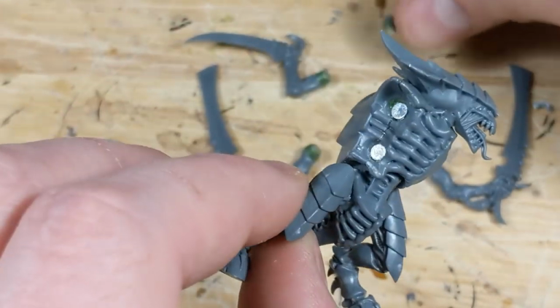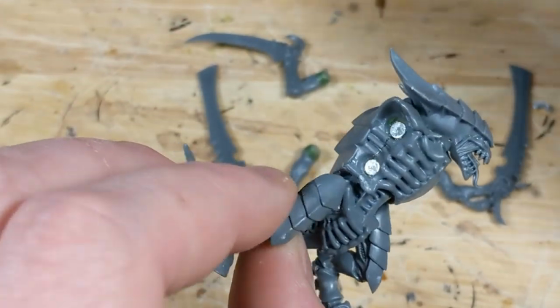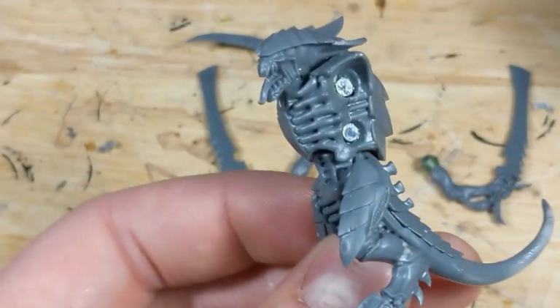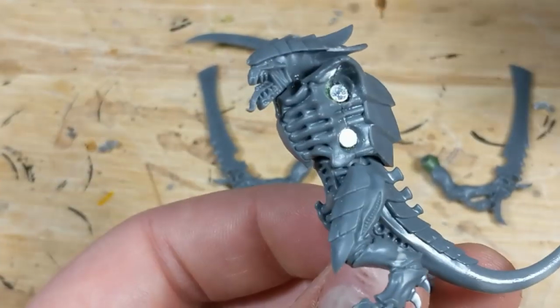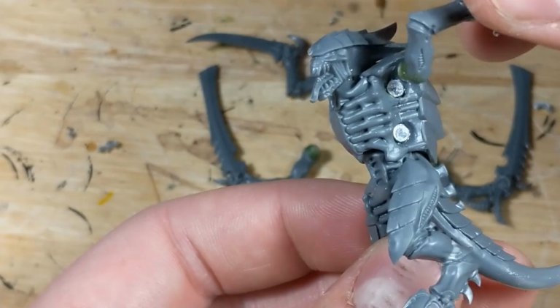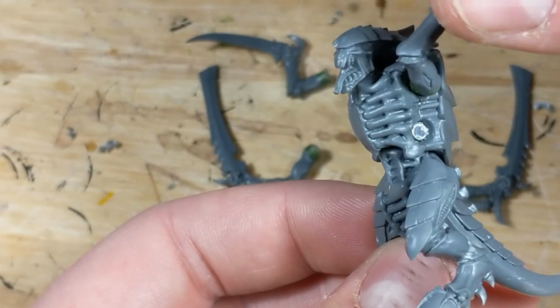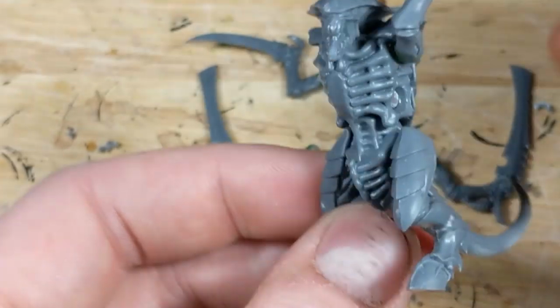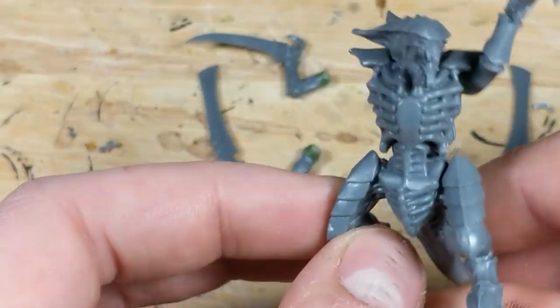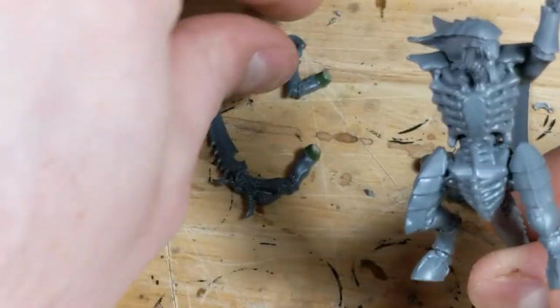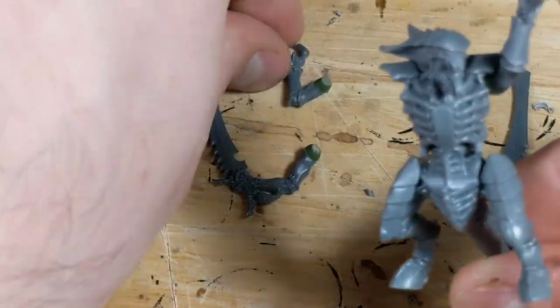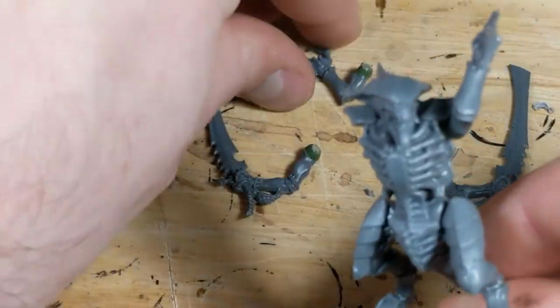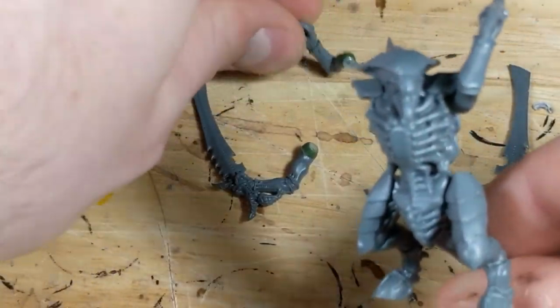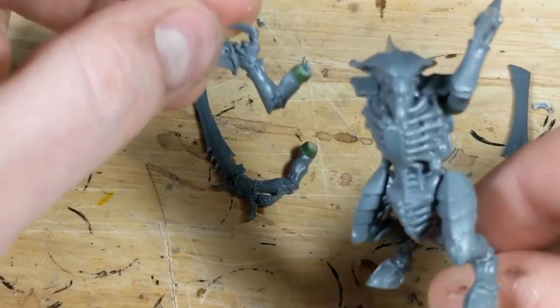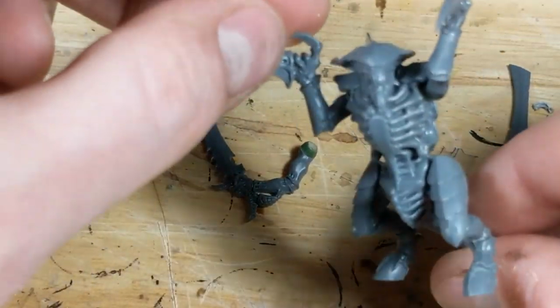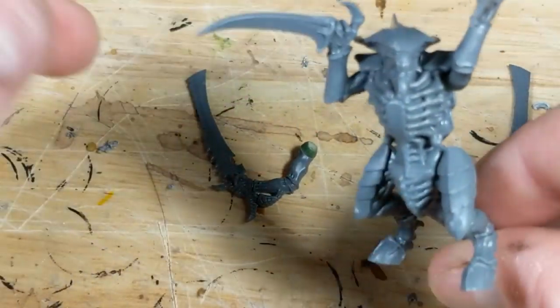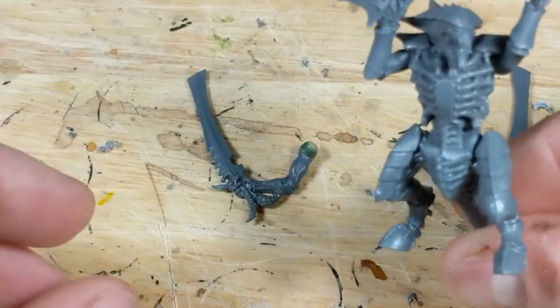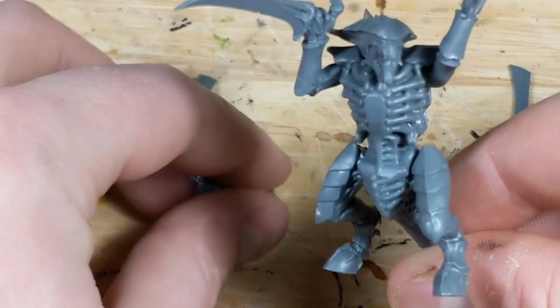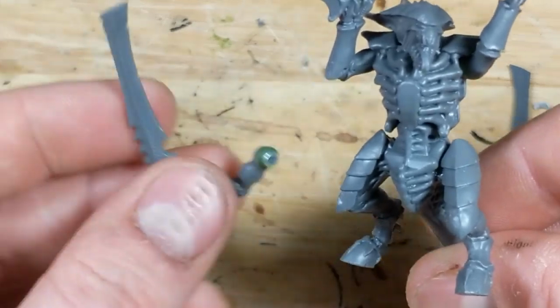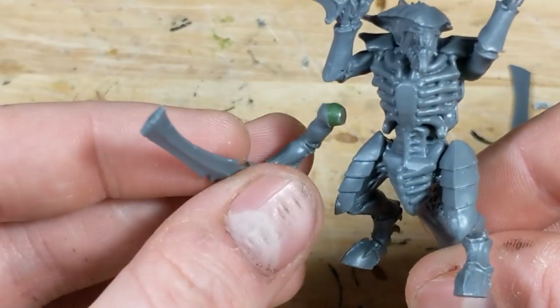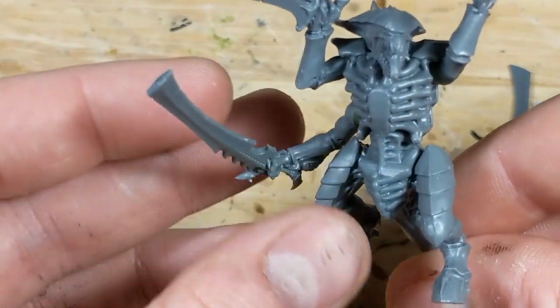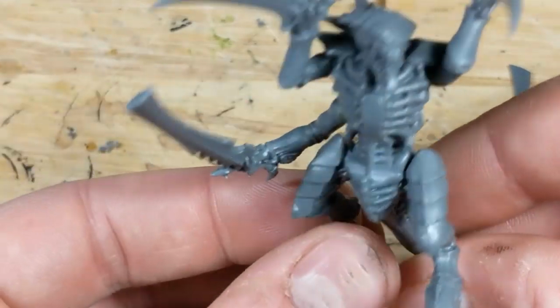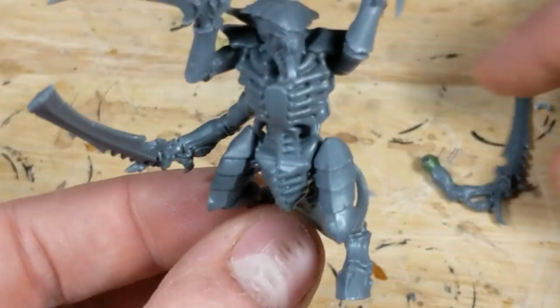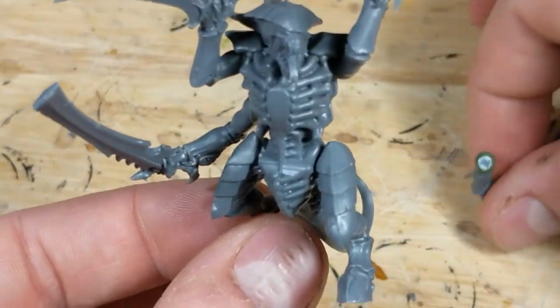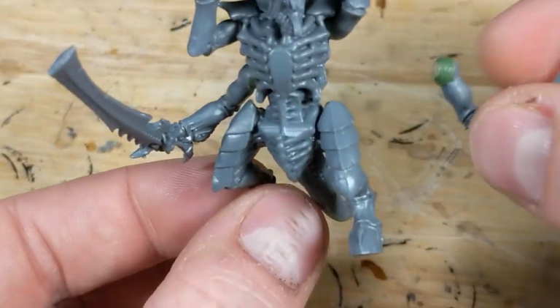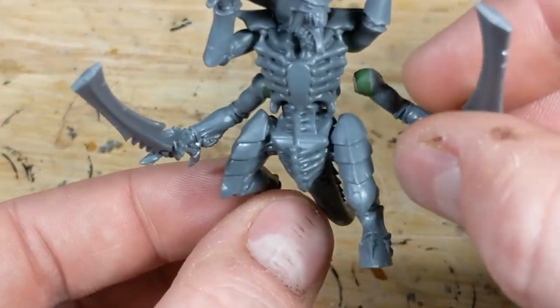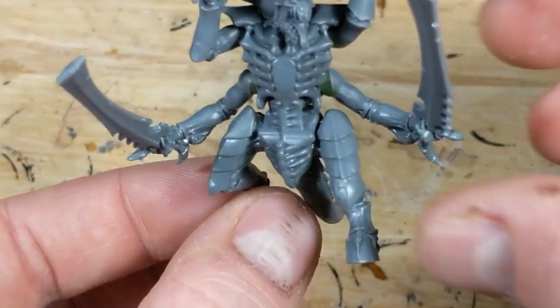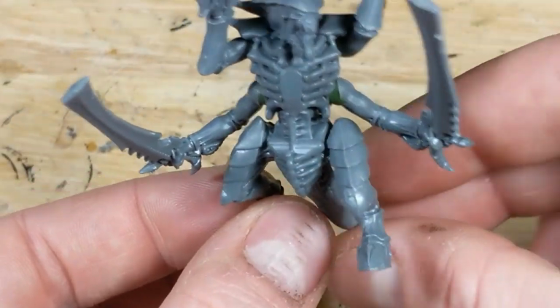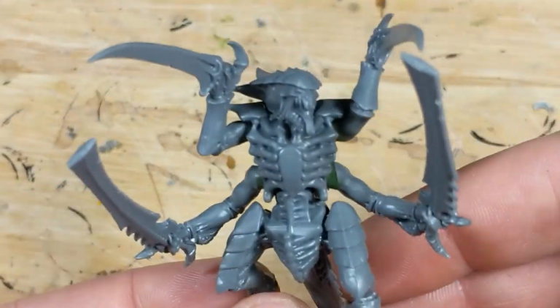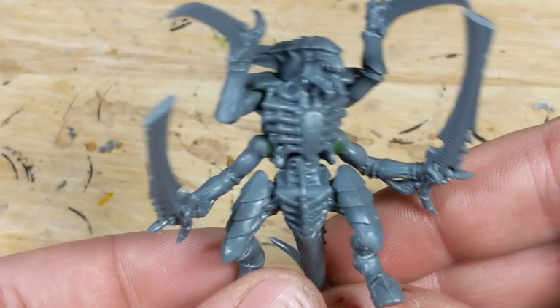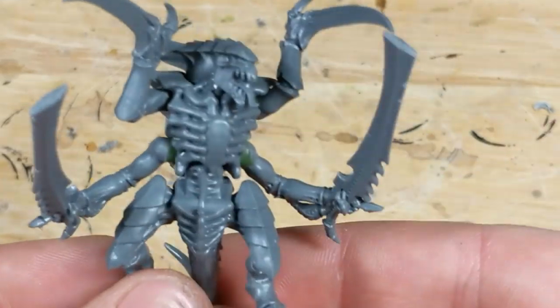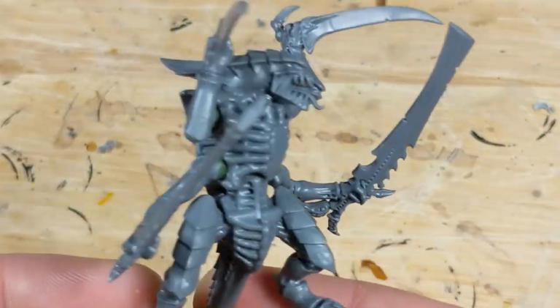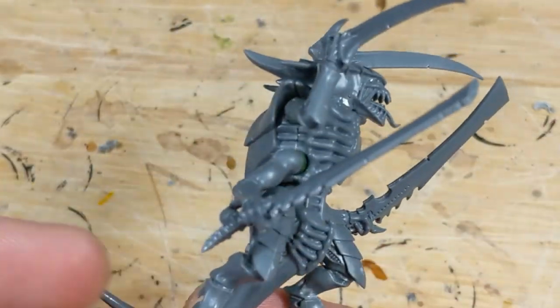I can now test the fitment with the four melee weapons I've already magnetized, and make sure that they all get a solid connection. Notice how the putty around the magnets is concealed by the body and limbs — it's okay if you're not a great sculptor, because it'll be mostly hidden on the completed model.